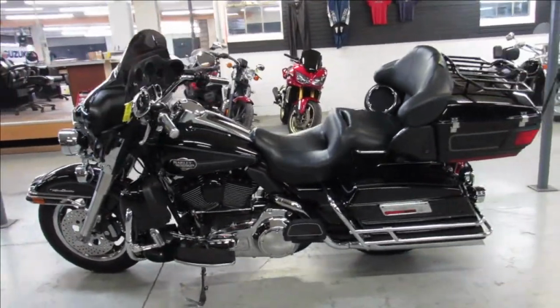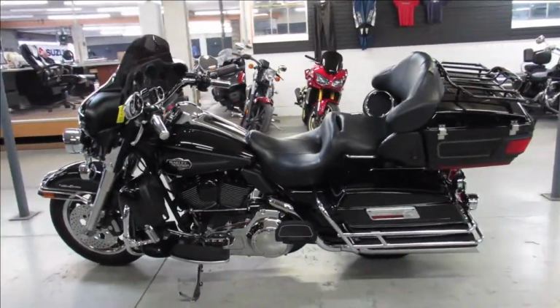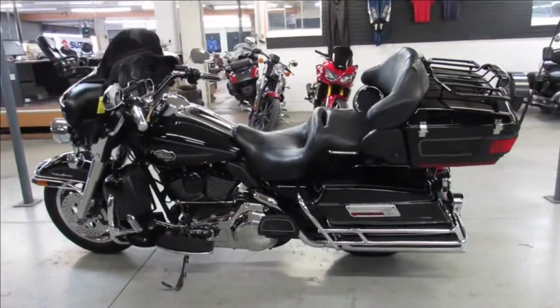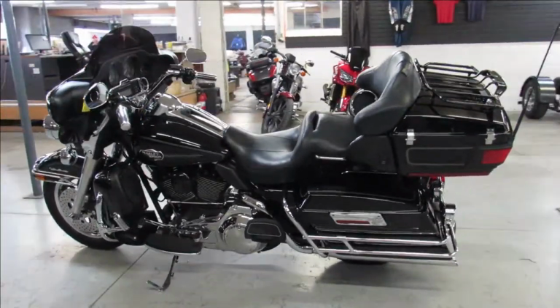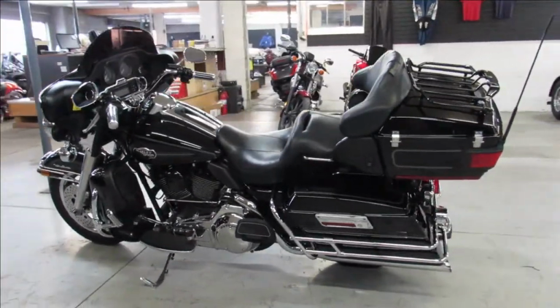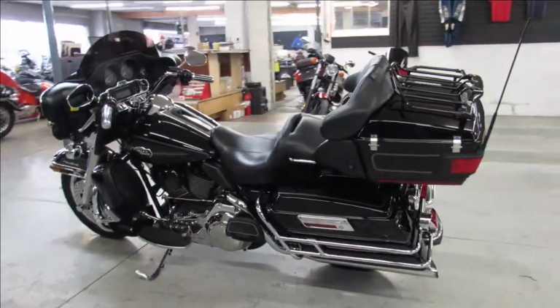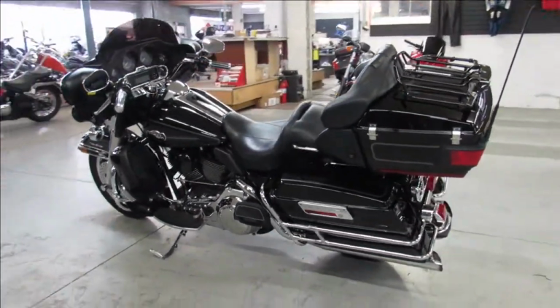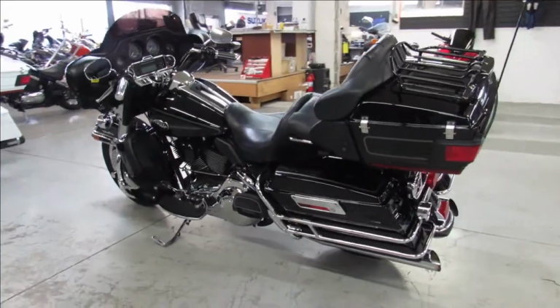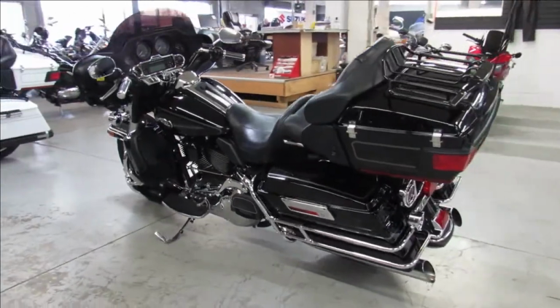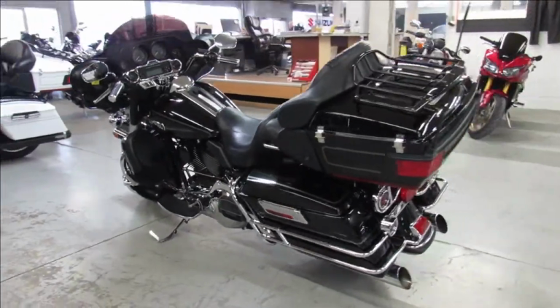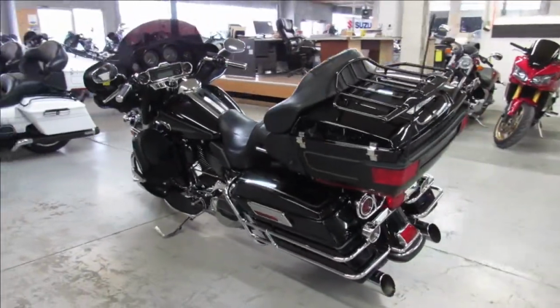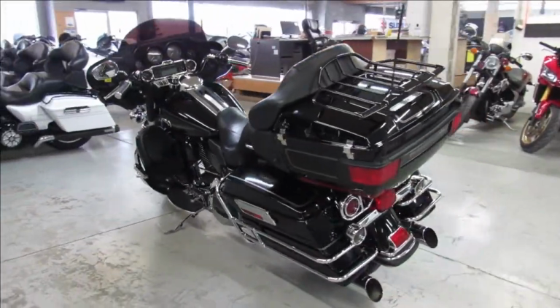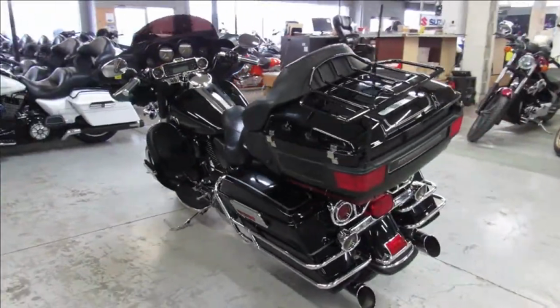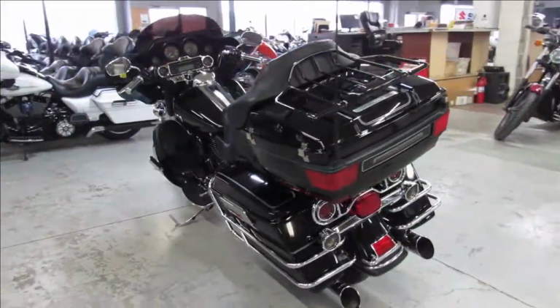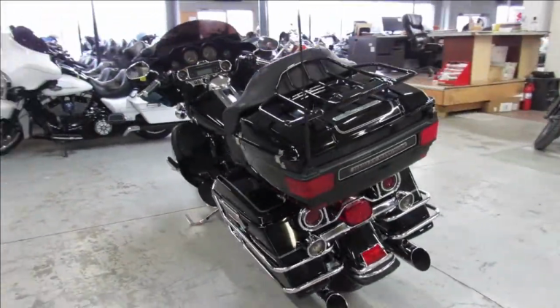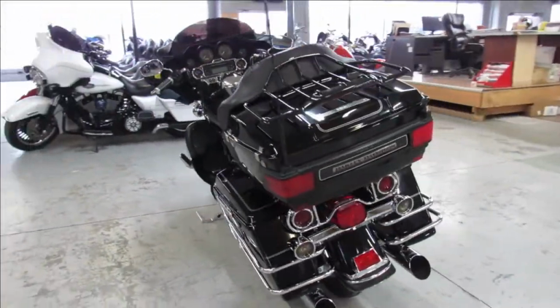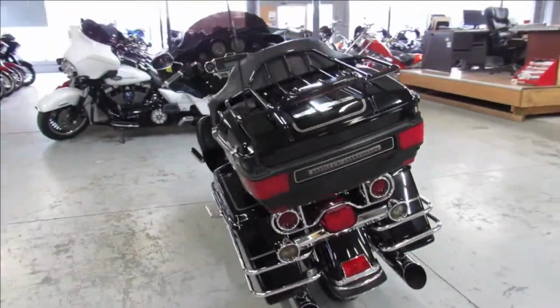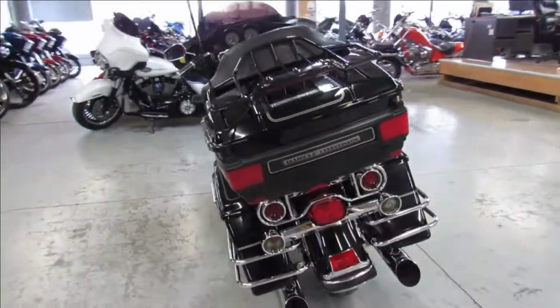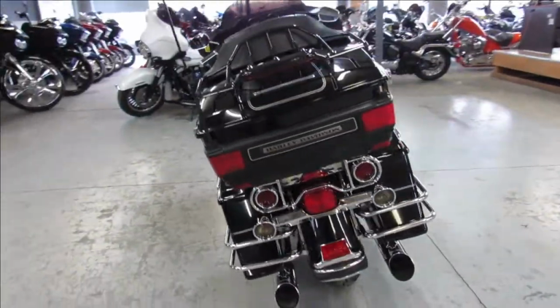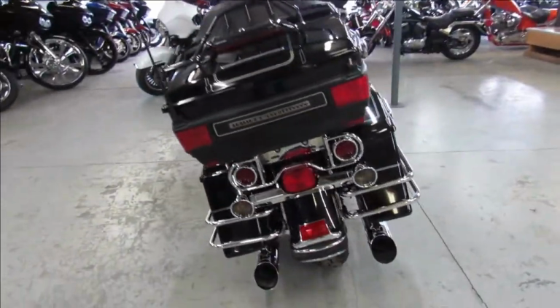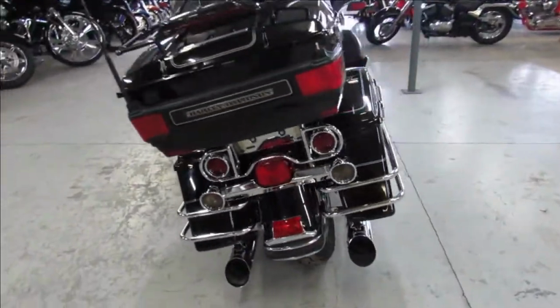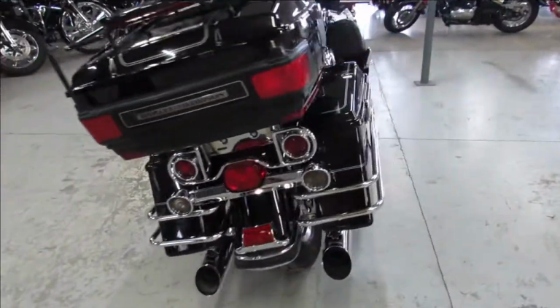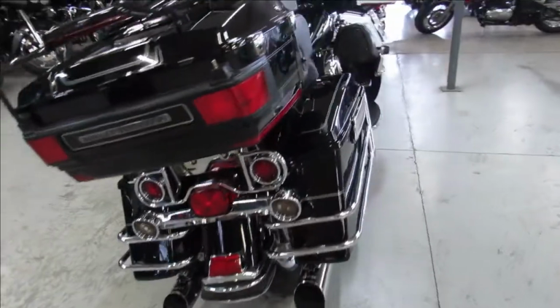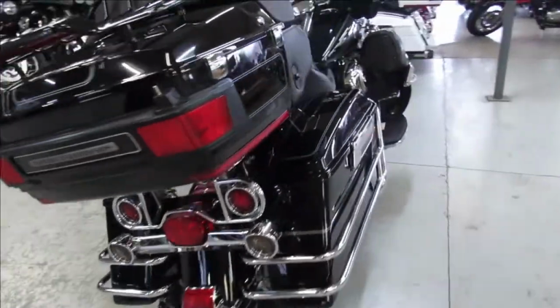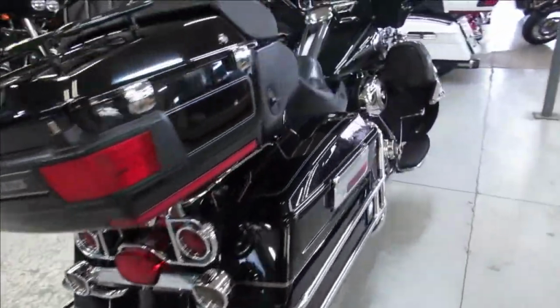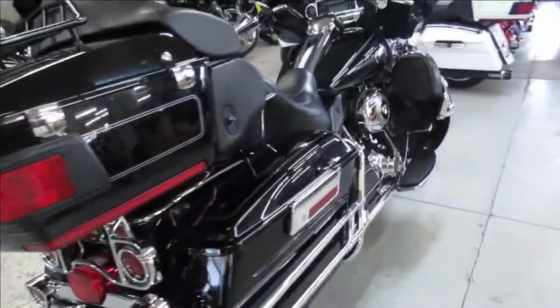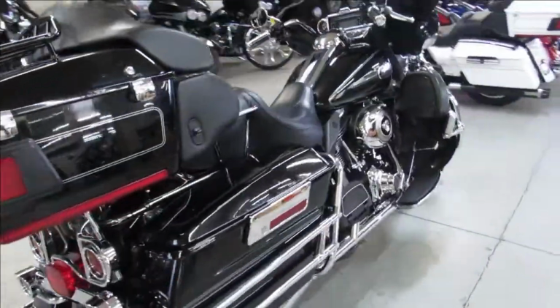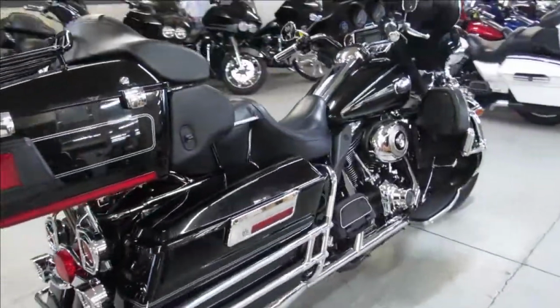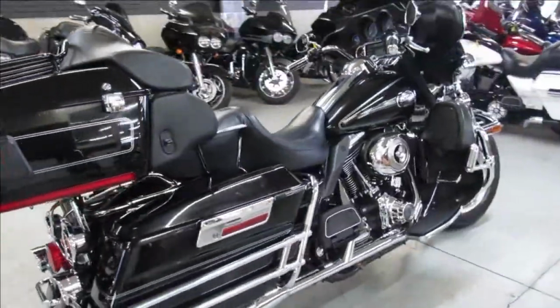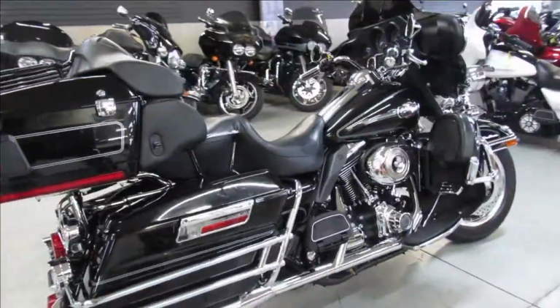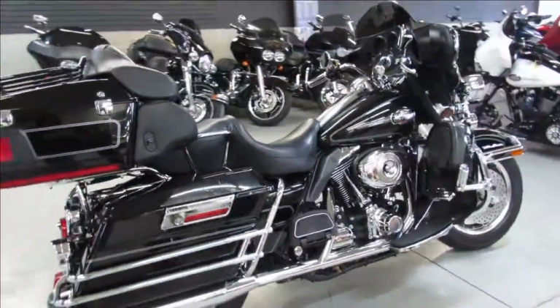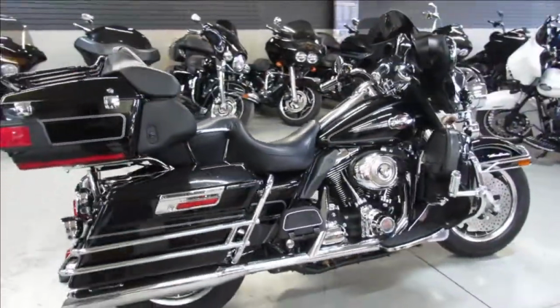It's got a dual Python exhaust, just serviced here at the dealership and ready to go. Only $9,999 guys, give us a call, we'll get it done at 810-648-9500.